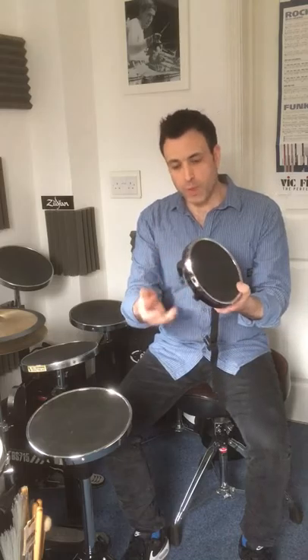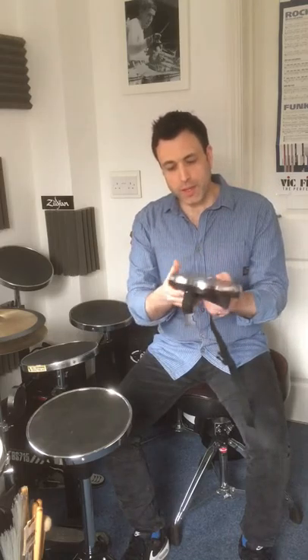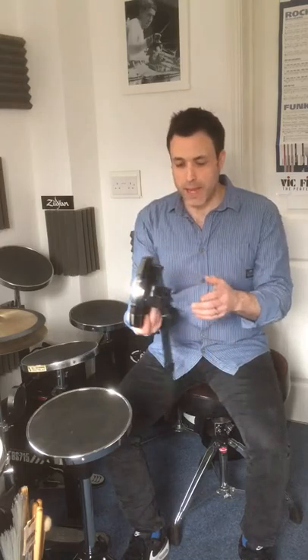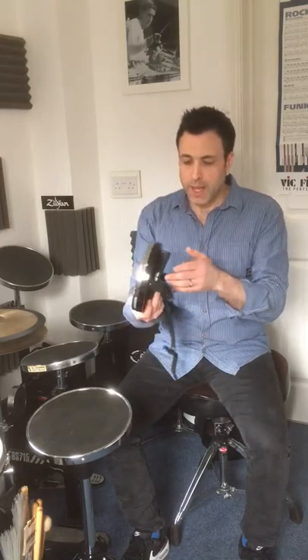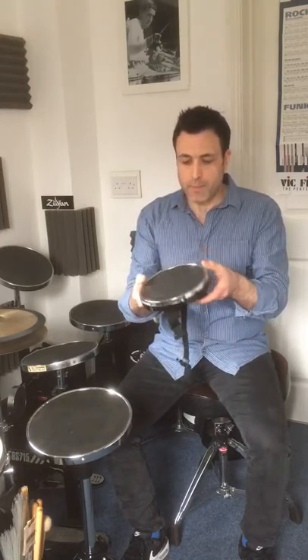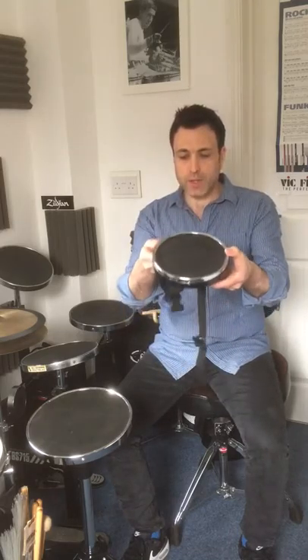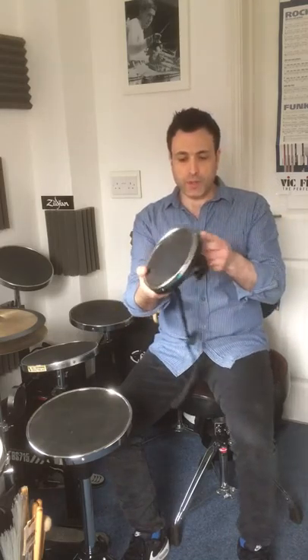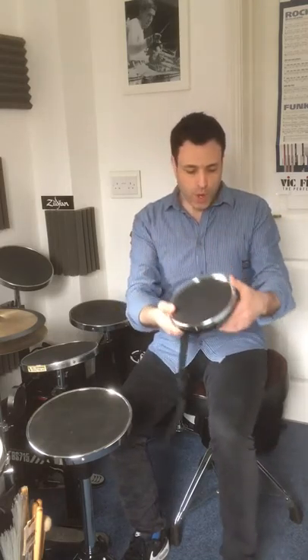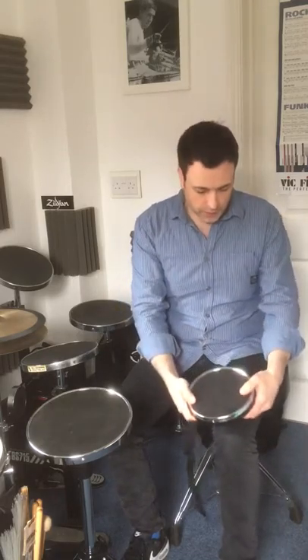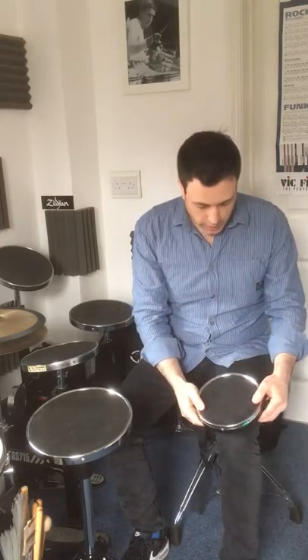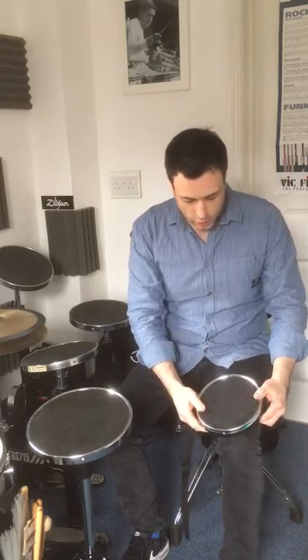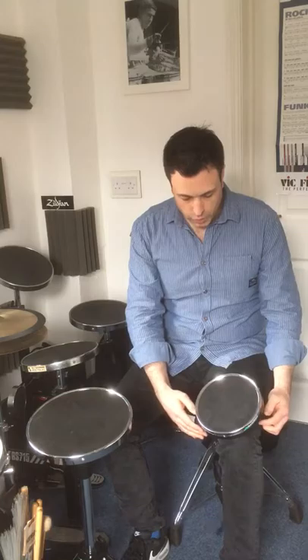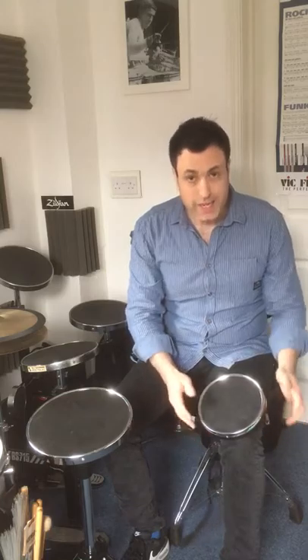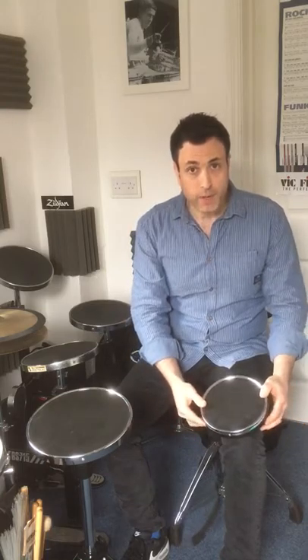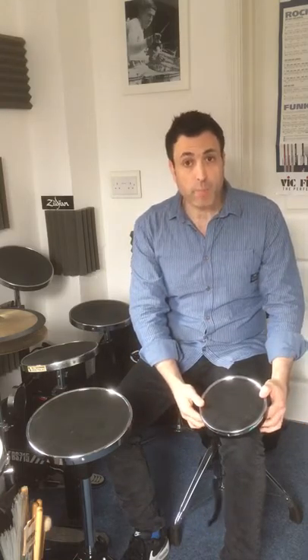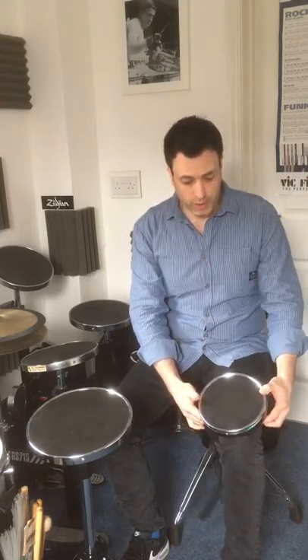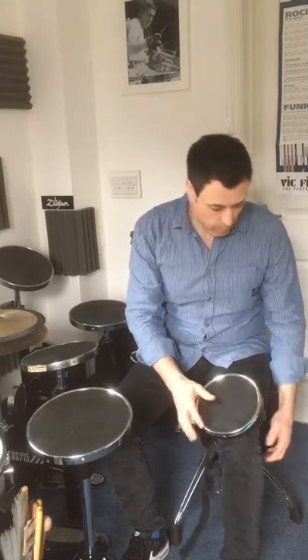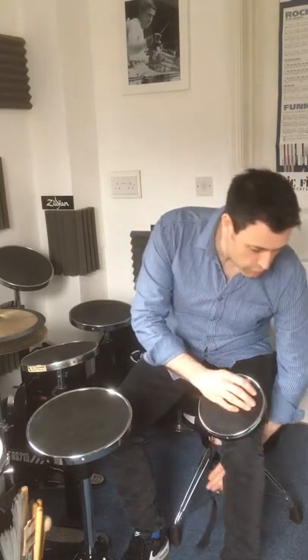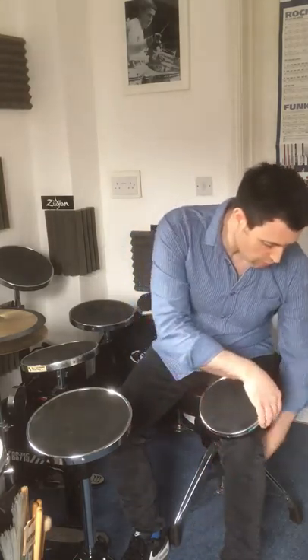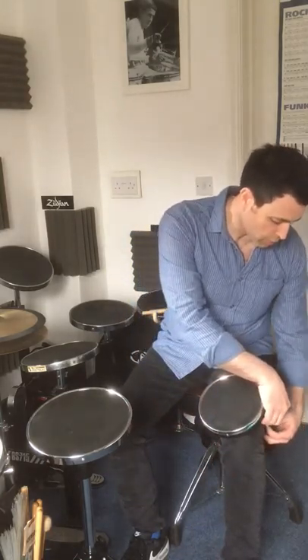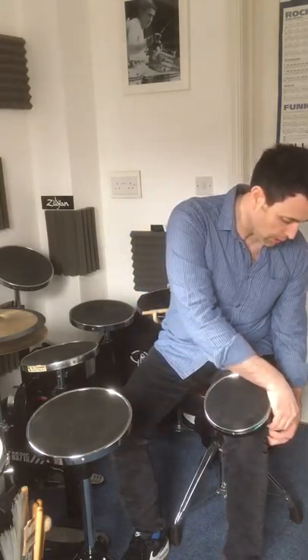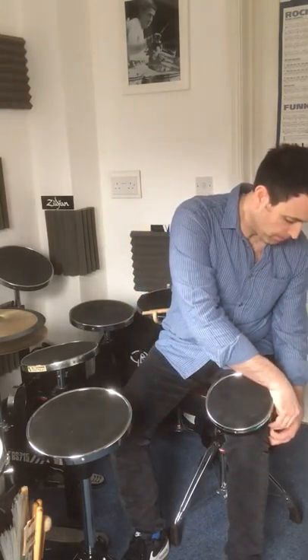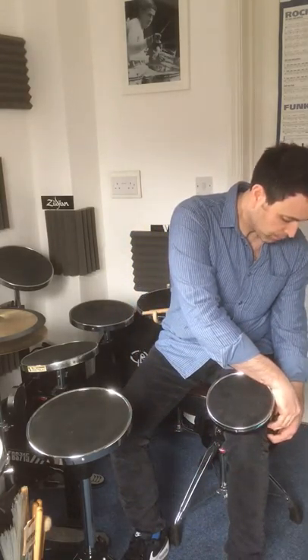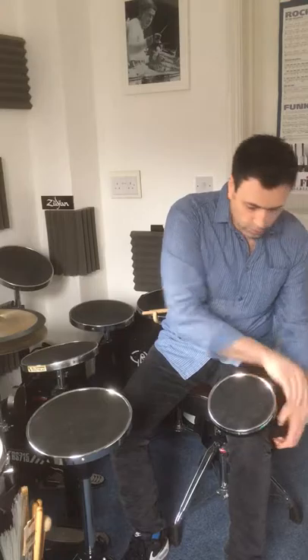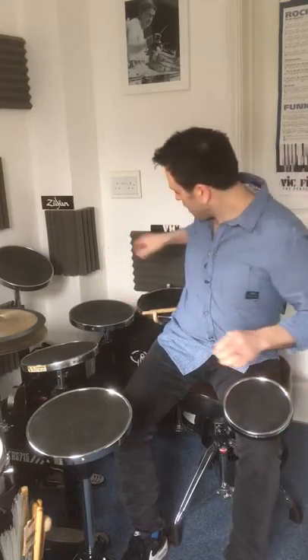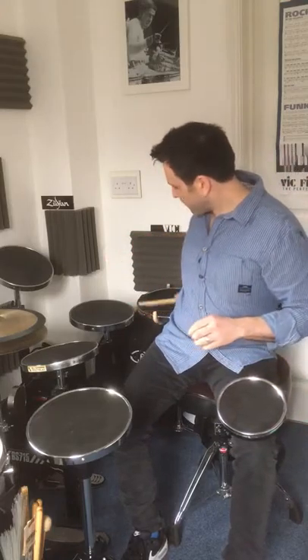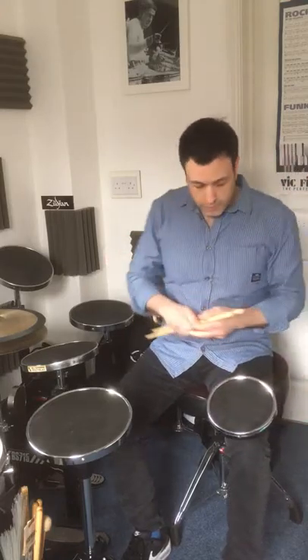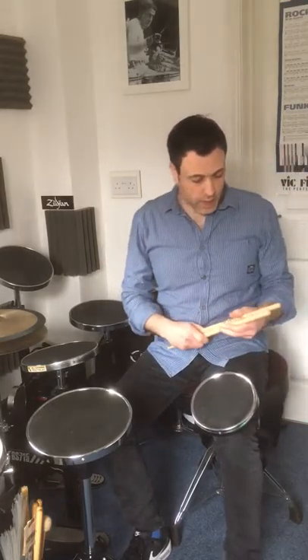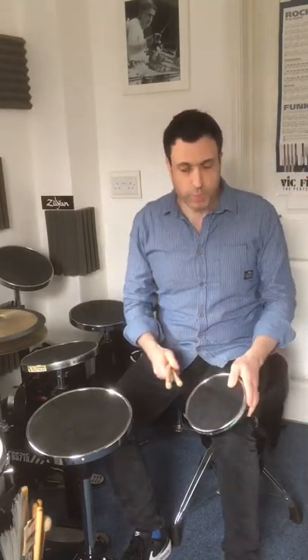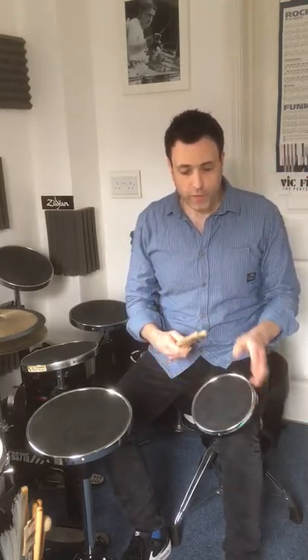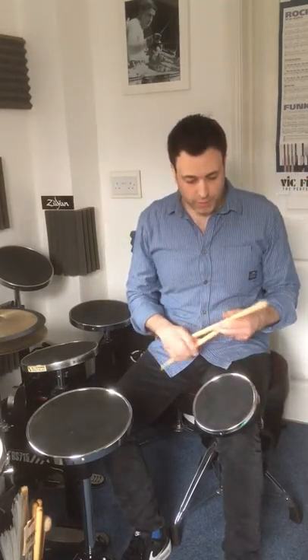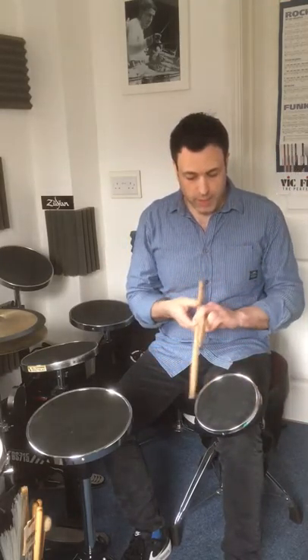The beauty about this pad is it fits perfectly onto your knee, both ways. I play traditional style, so I'll just clip it on. And it's got a perfect angle for me to play.